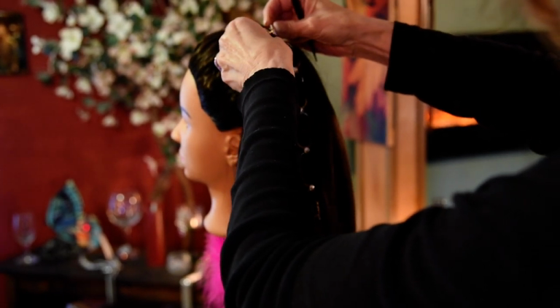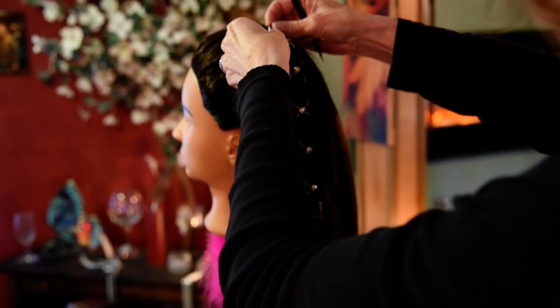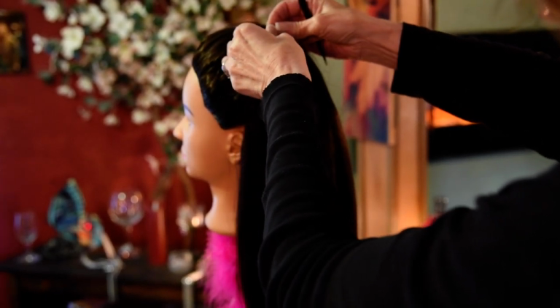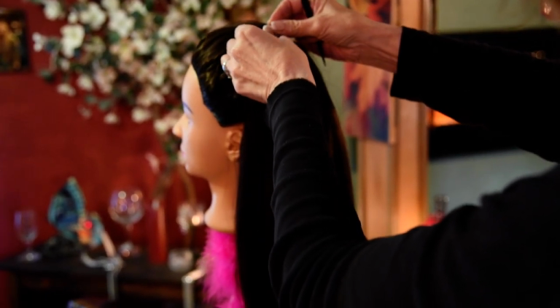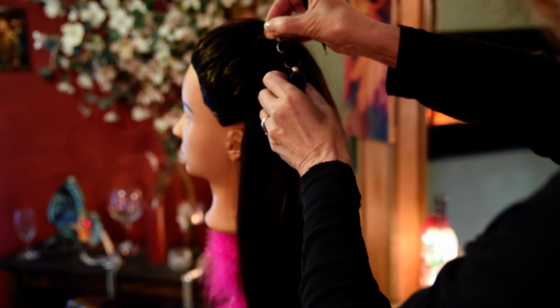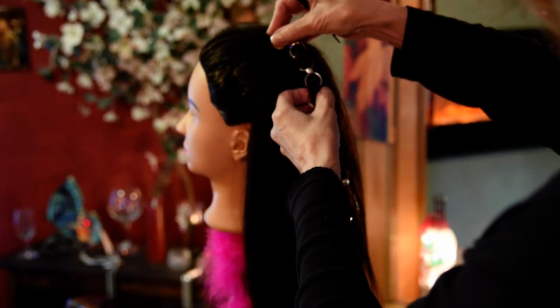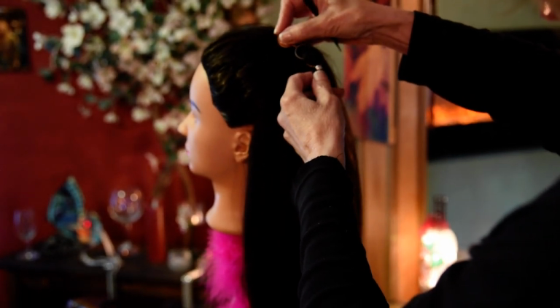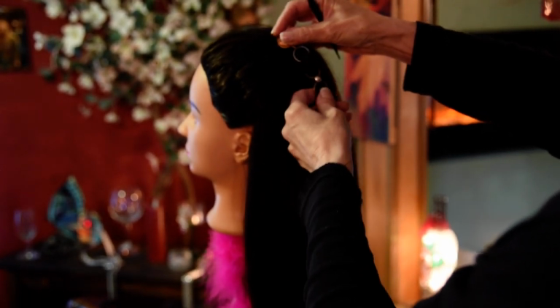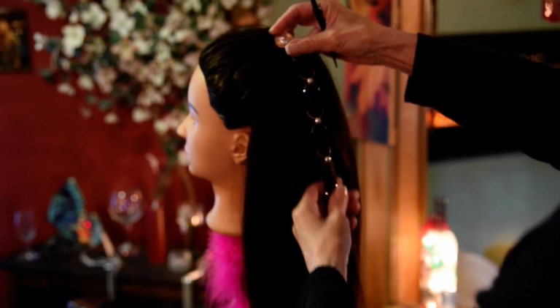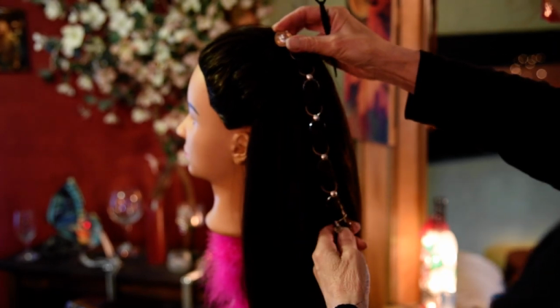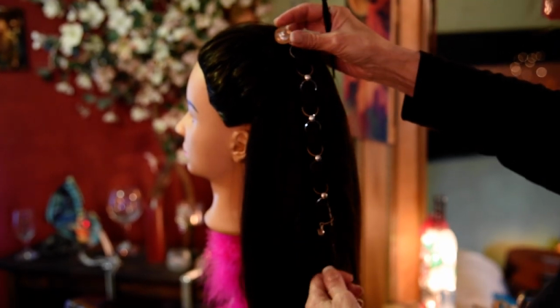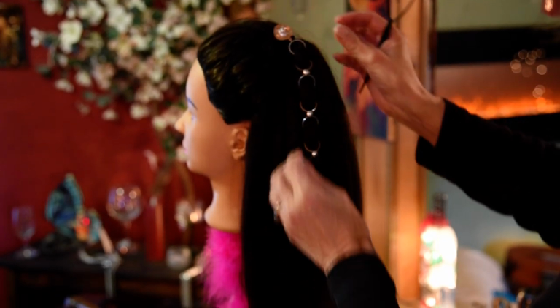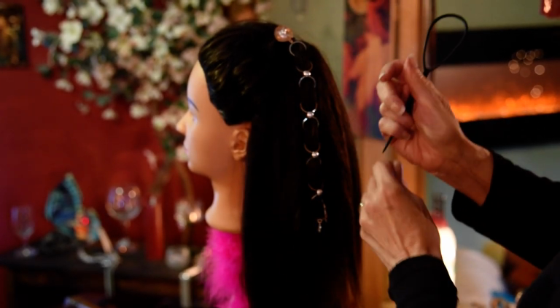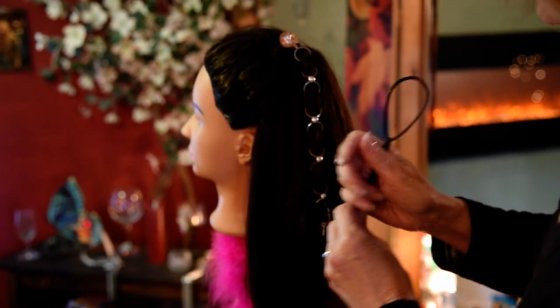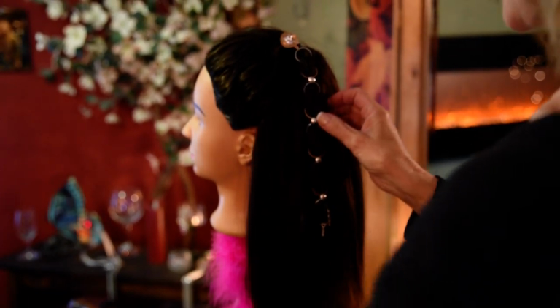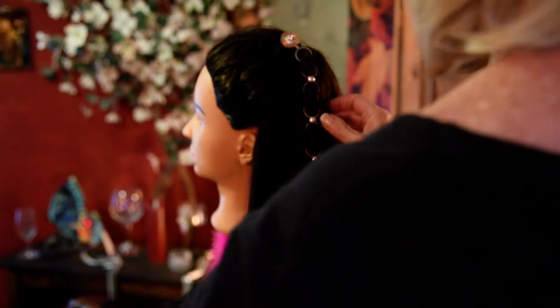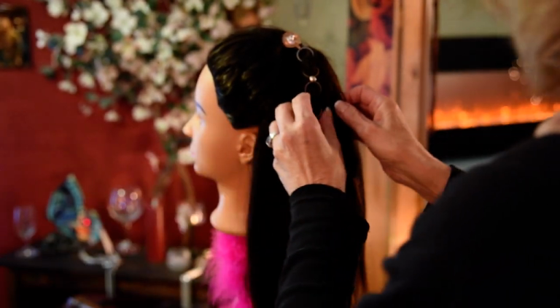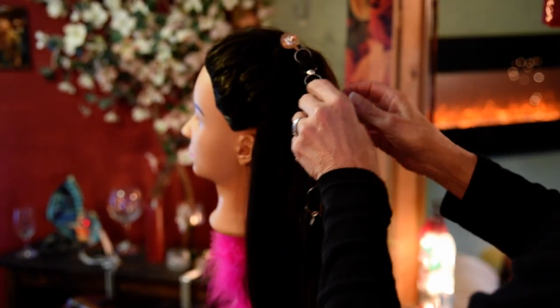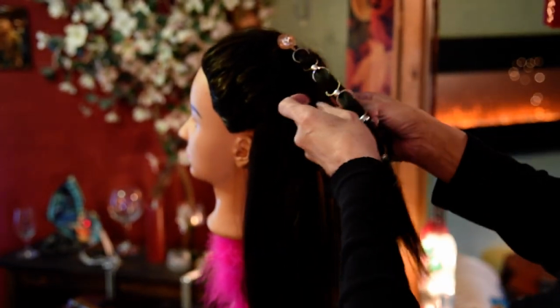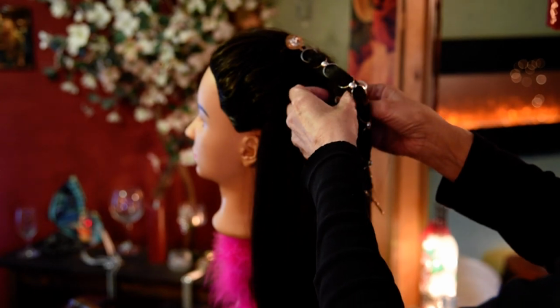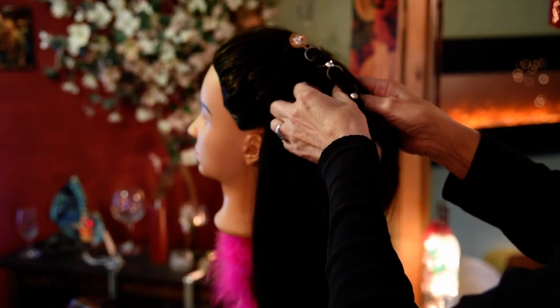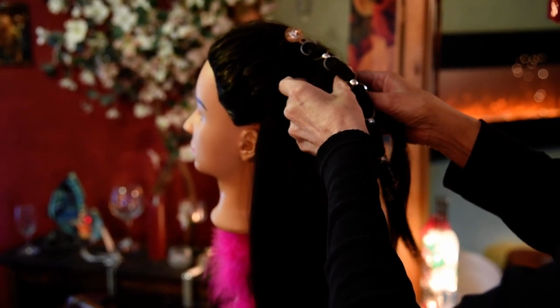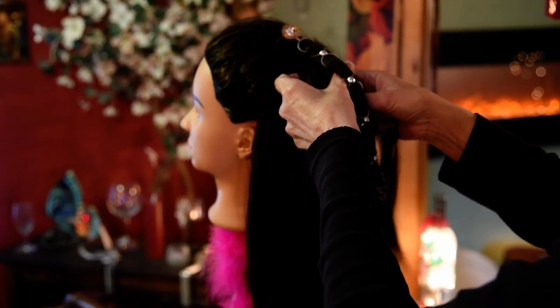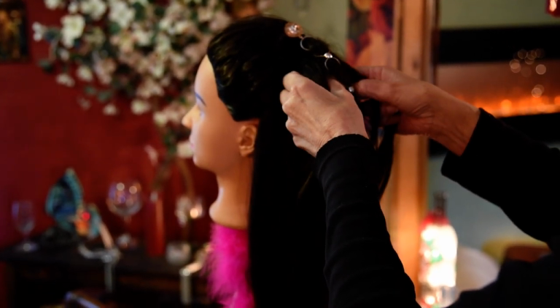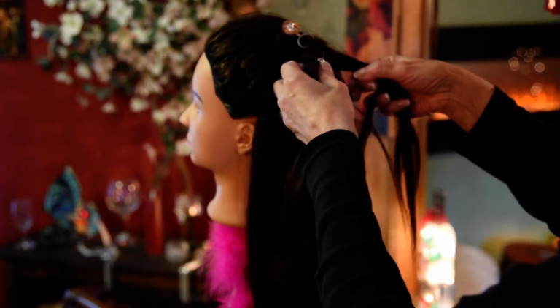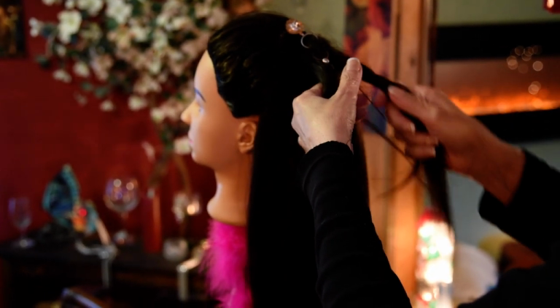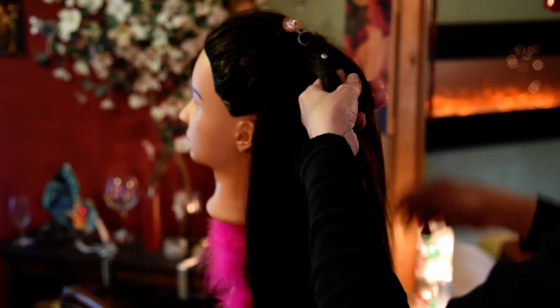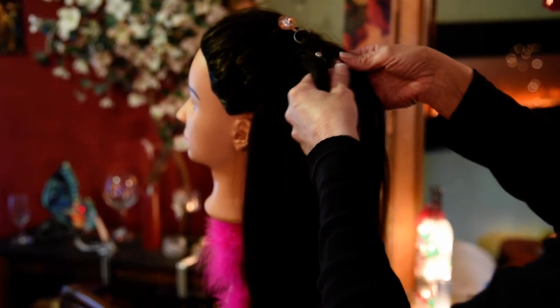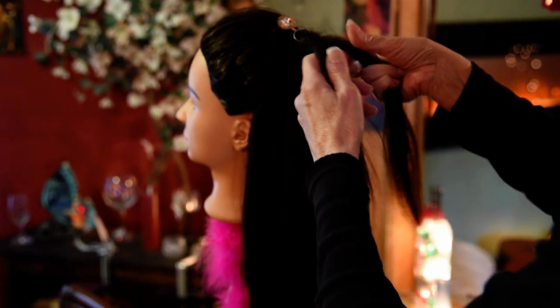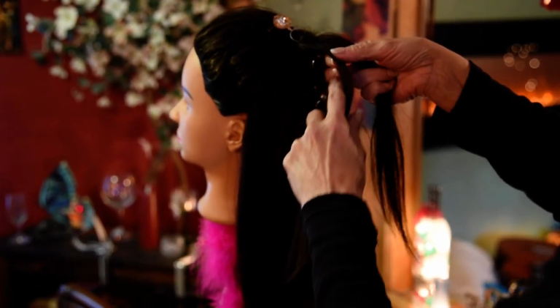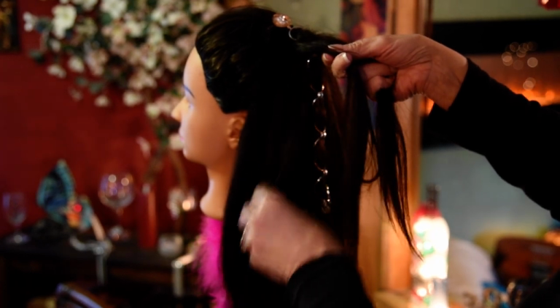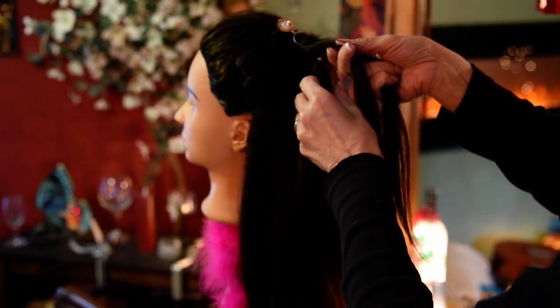You can put your barrette over the ponytail, which is nice because if you're a child playing, they can just run around, go to school with it in and everything will stay nice. You don't have to put a band in it if you don't want to. Our barrettes are strong.